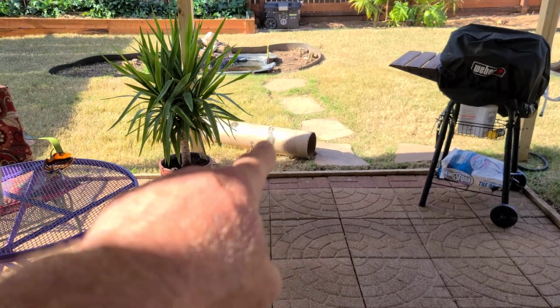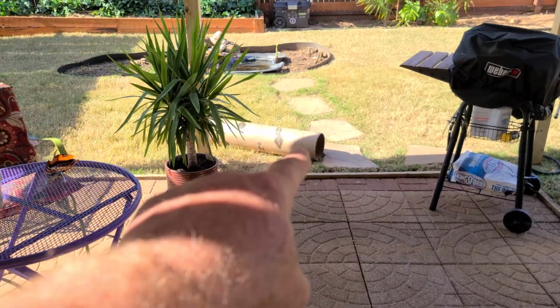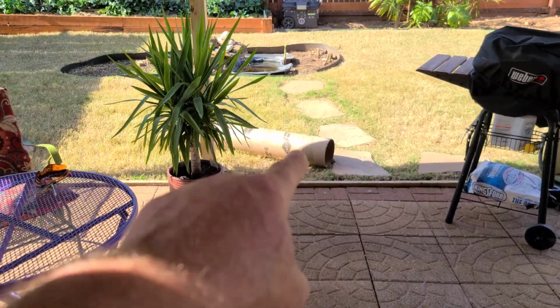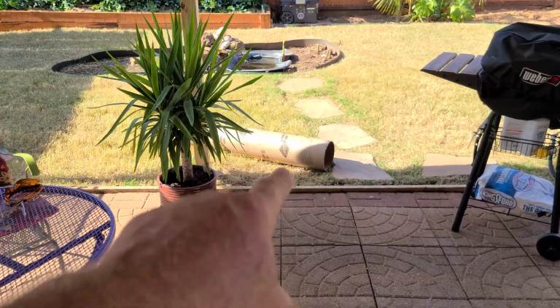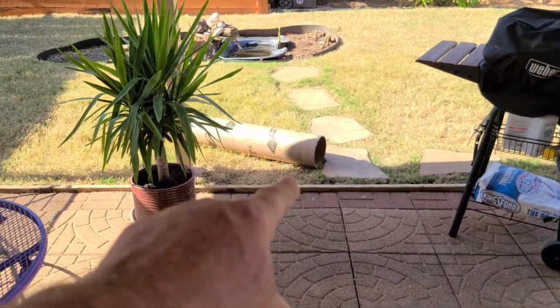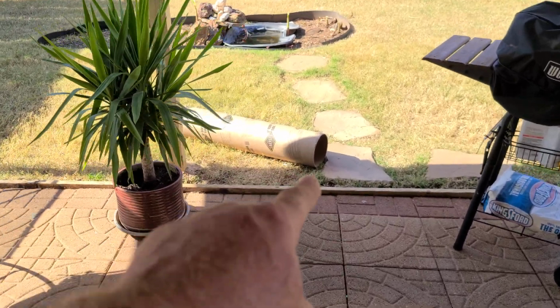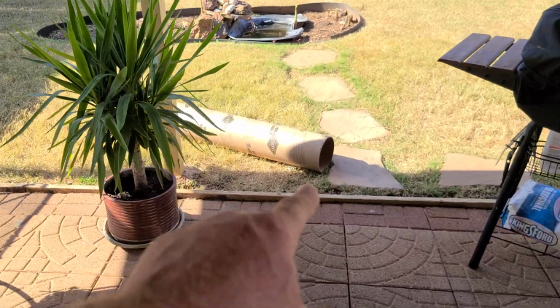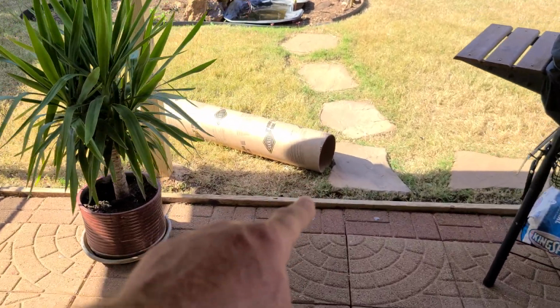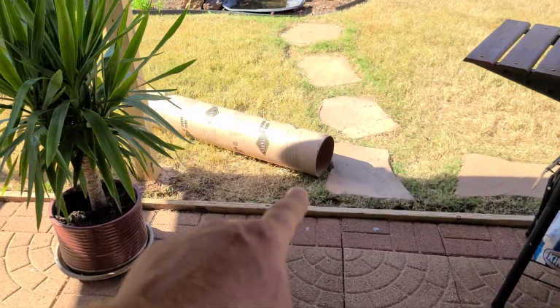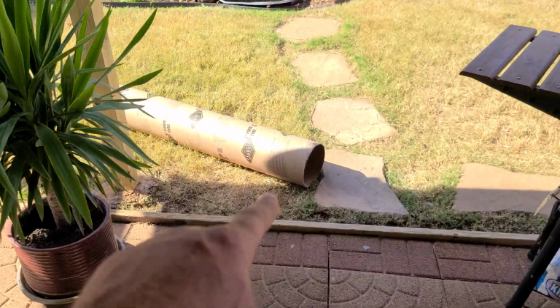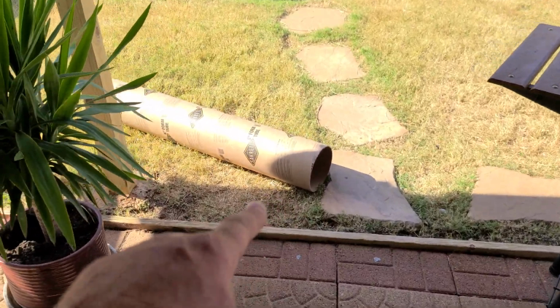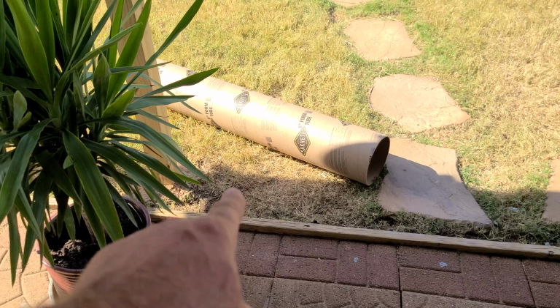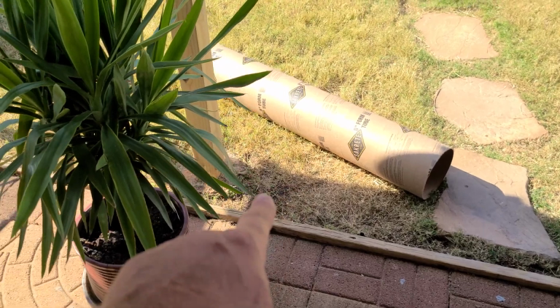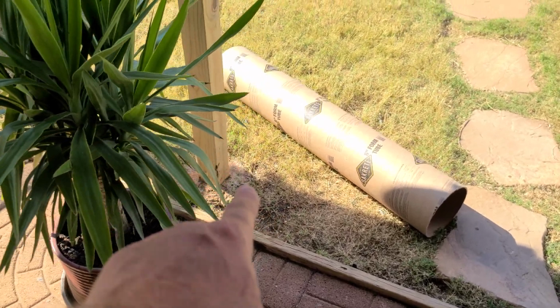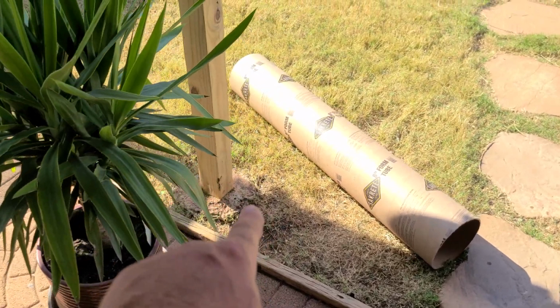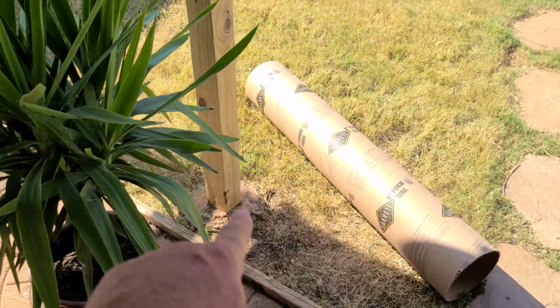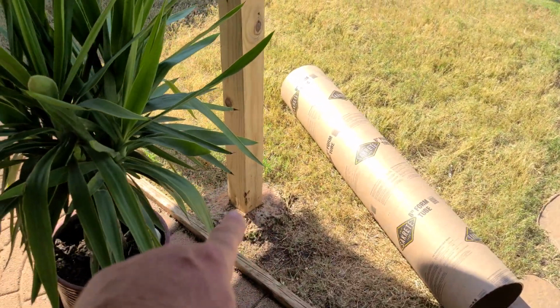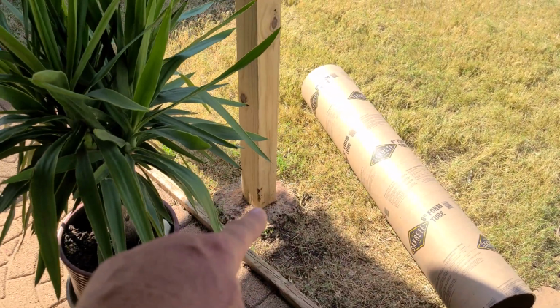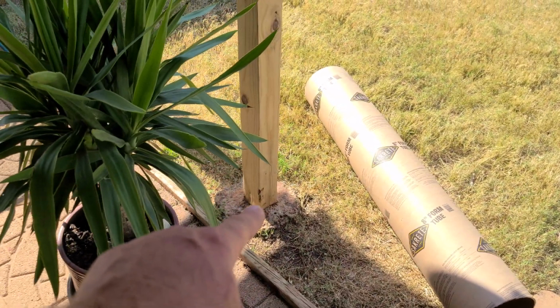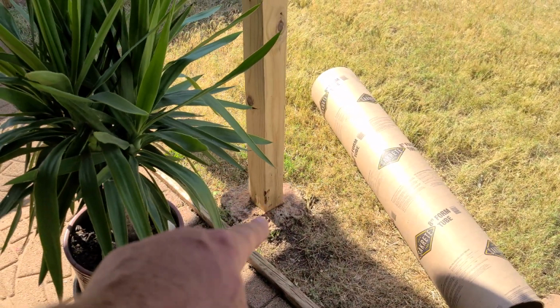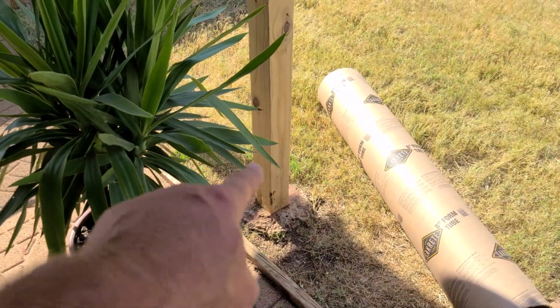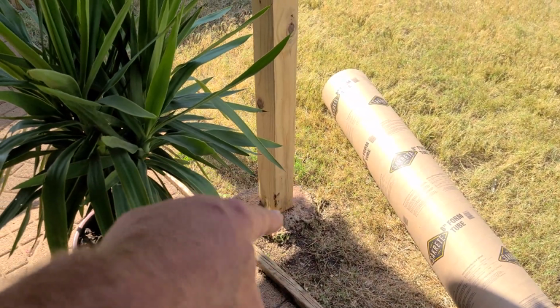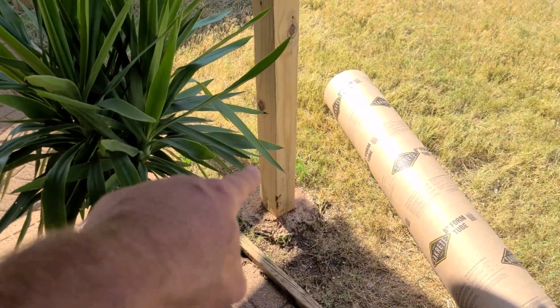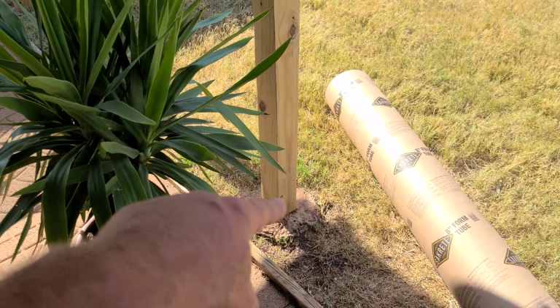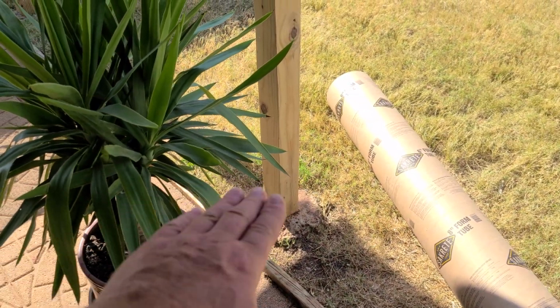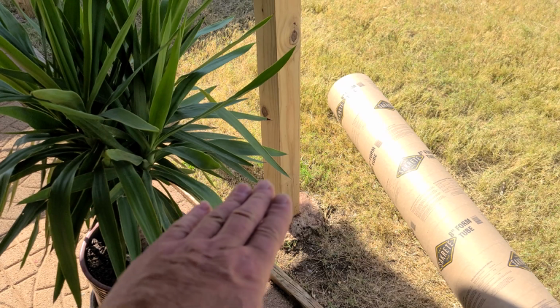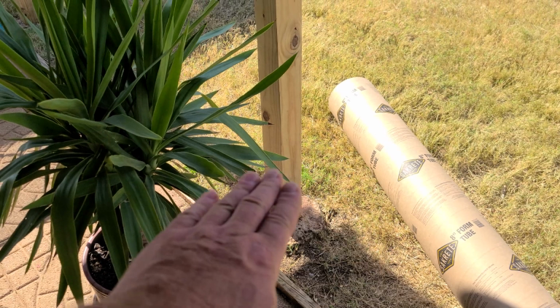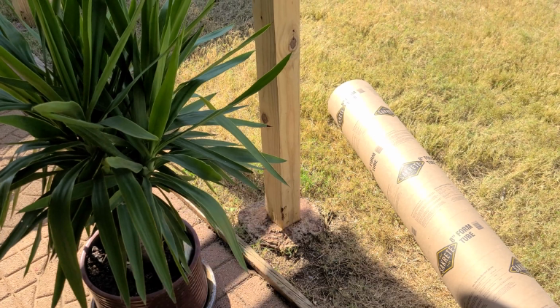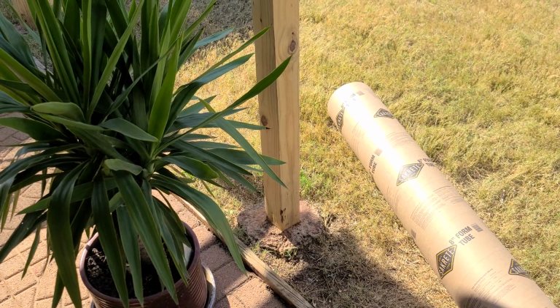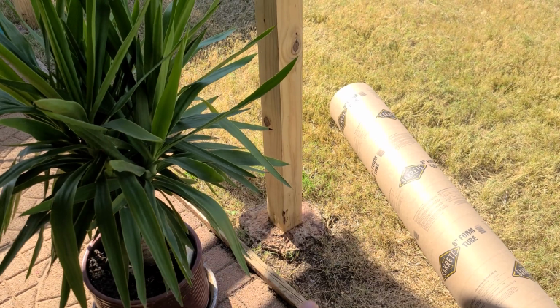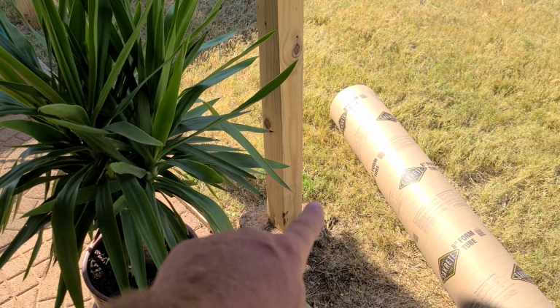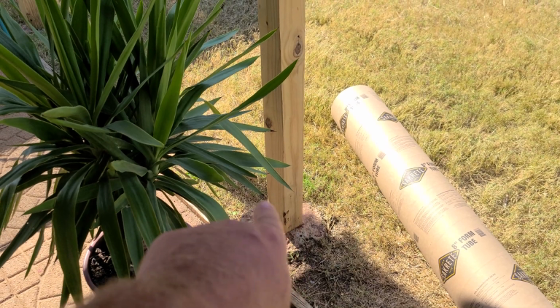I've got an eight-inch concrete form here. I'm going to use some leftover concrete mix, put the form around here and build it up a little bit so I don't weed-whack the conduit.